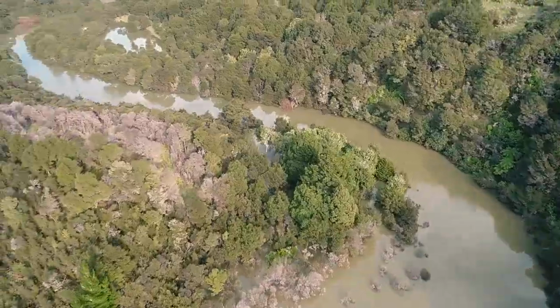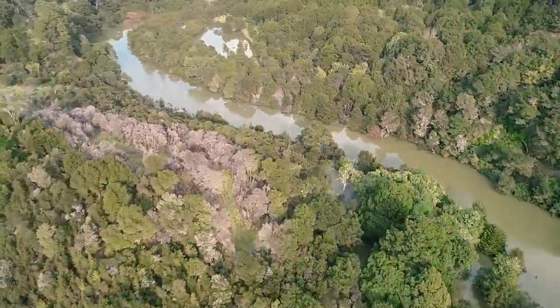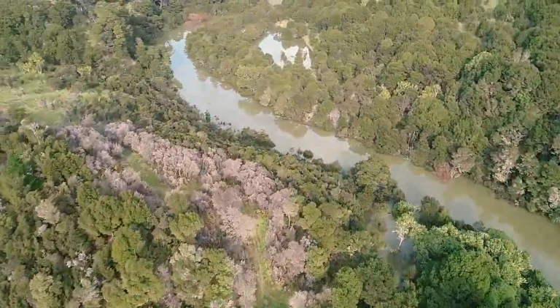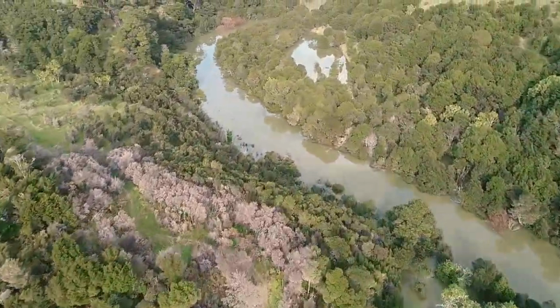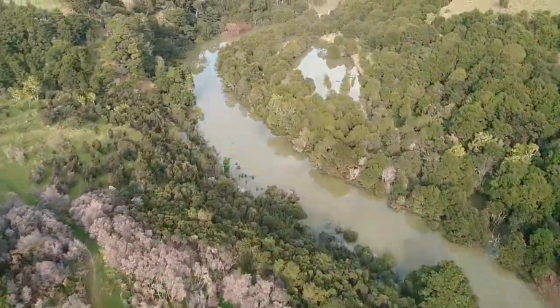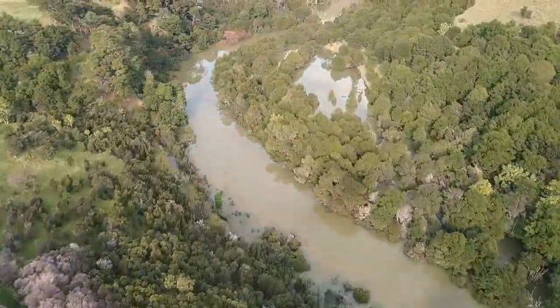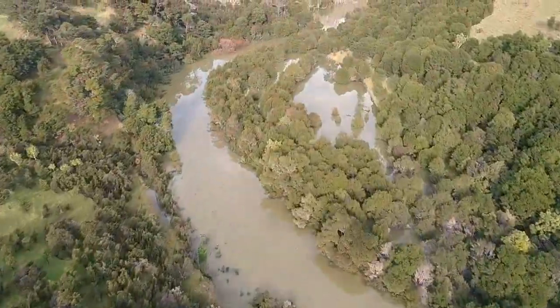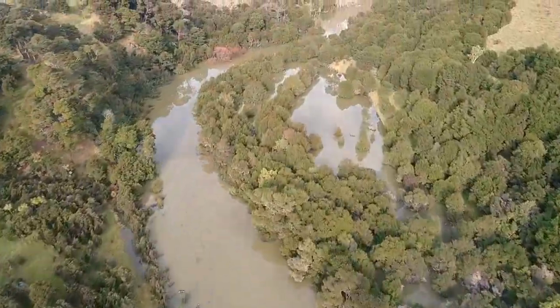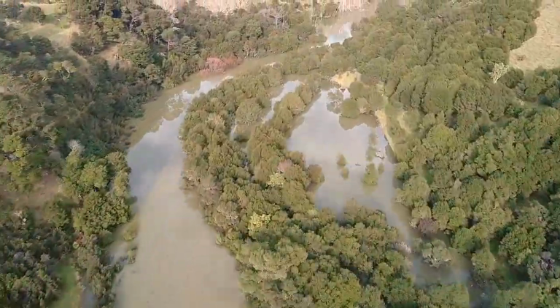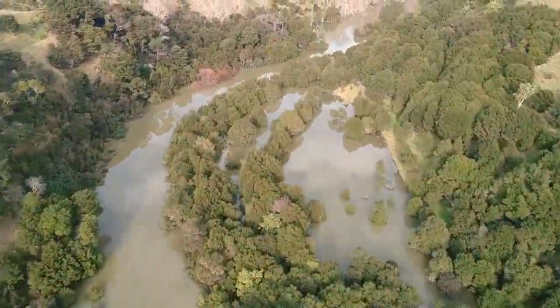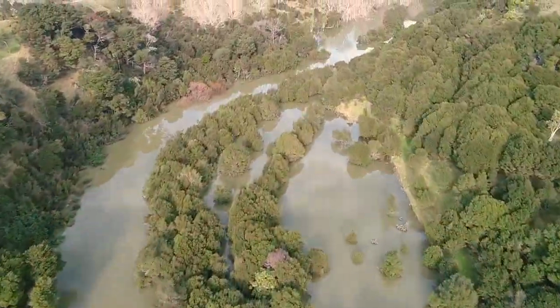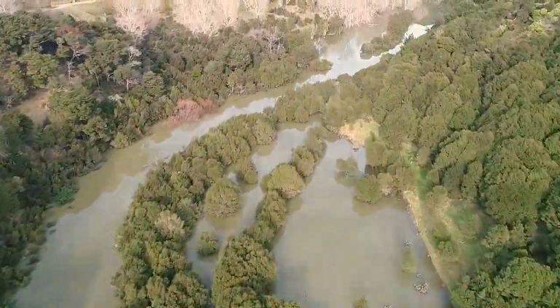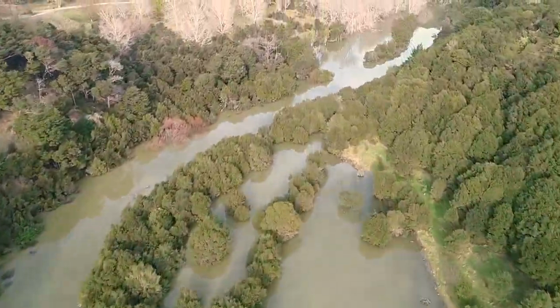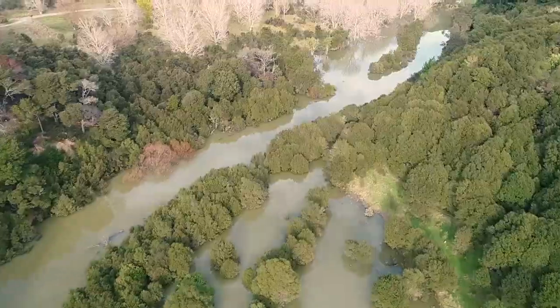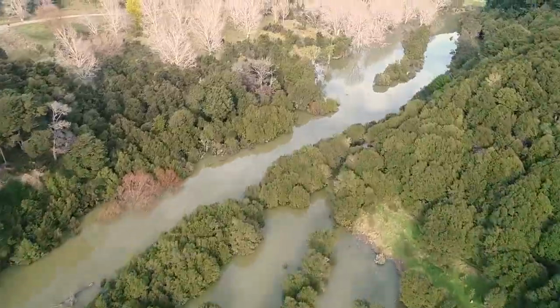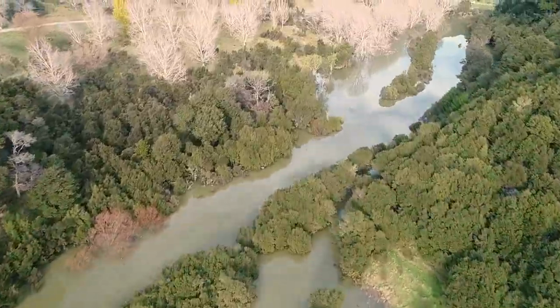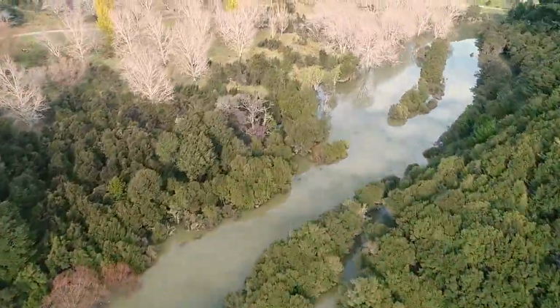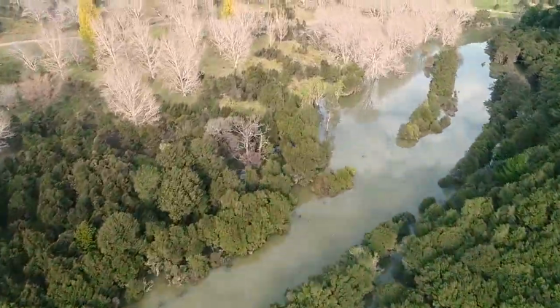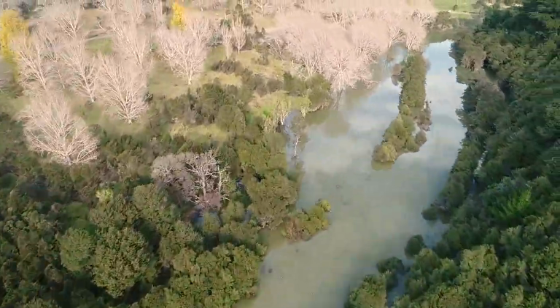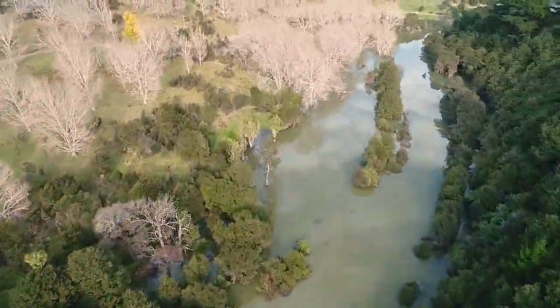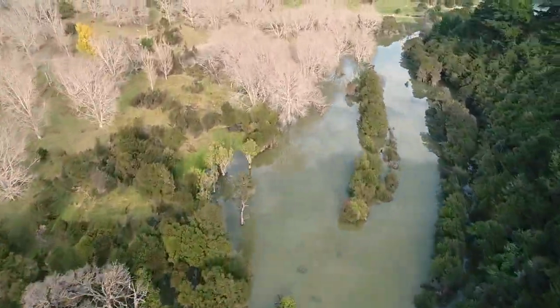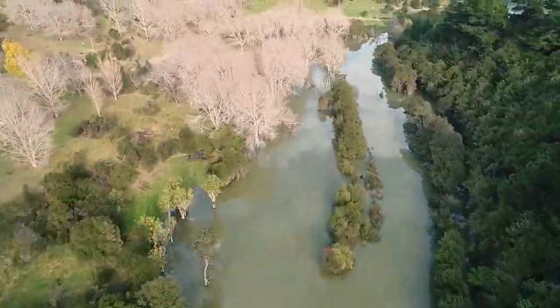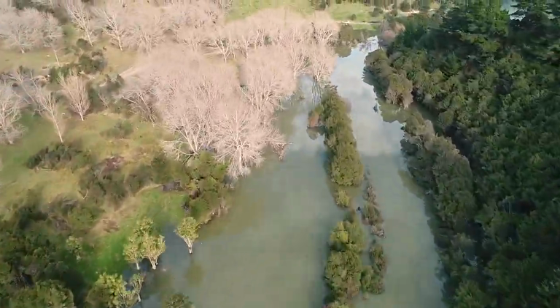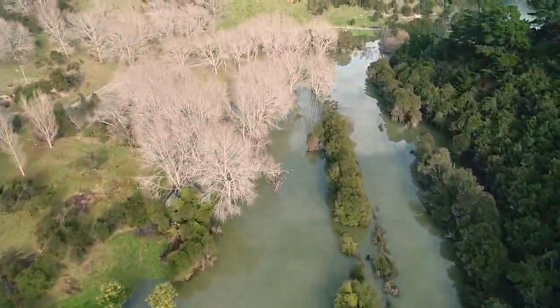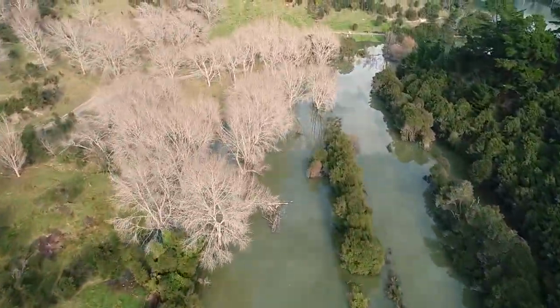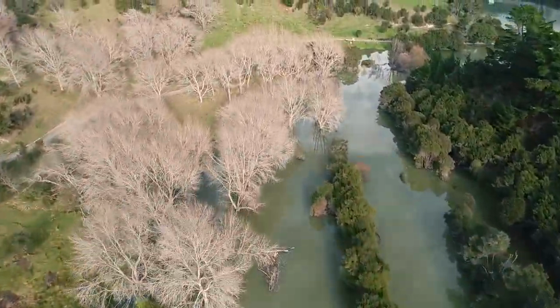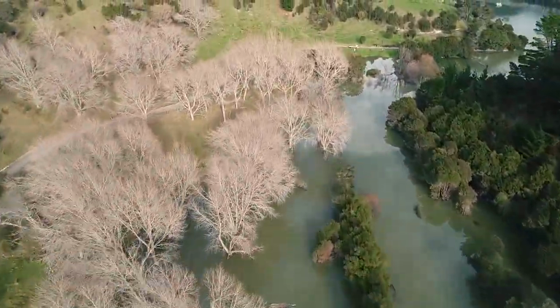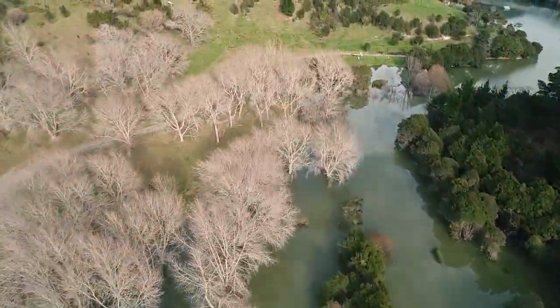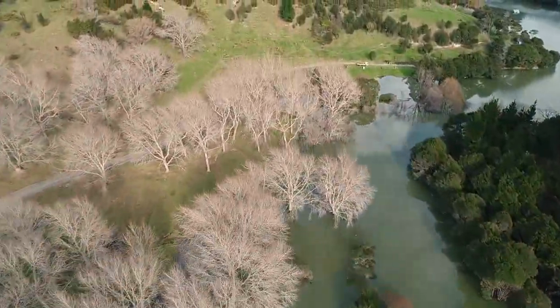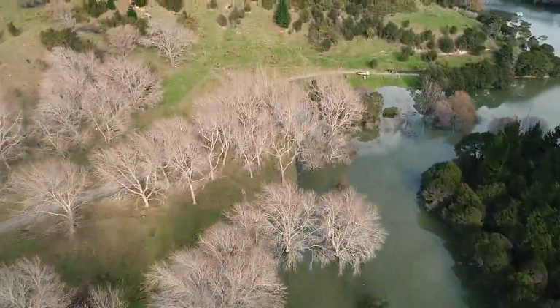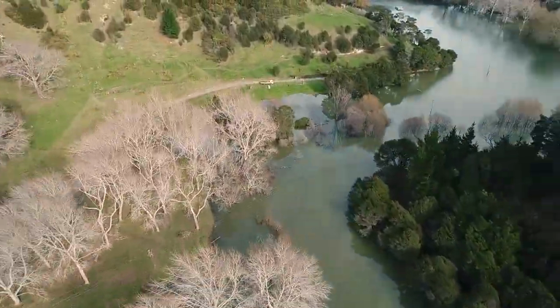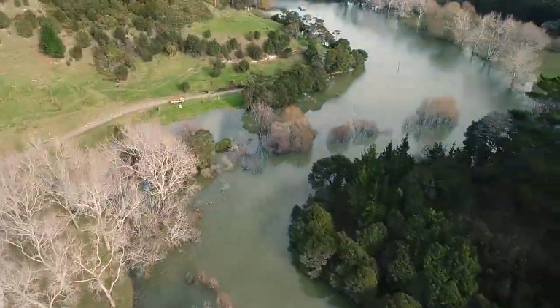The lake has flooded farmland. The road is submerged — that's Kaifota Road there — which has been closed, so there's no access for those residents.